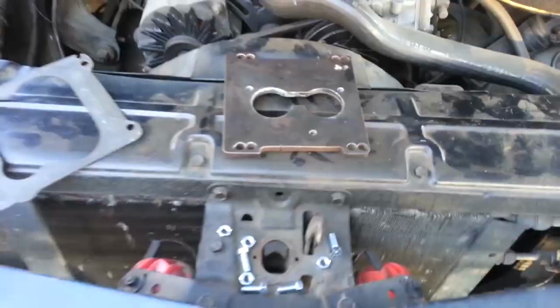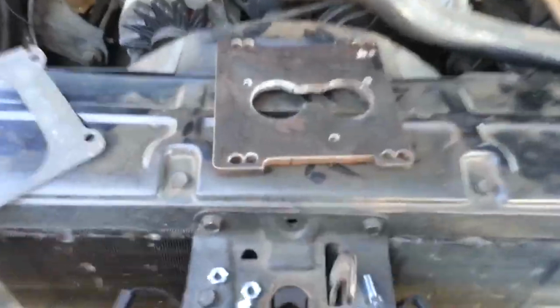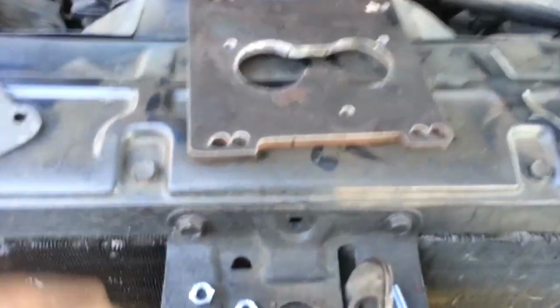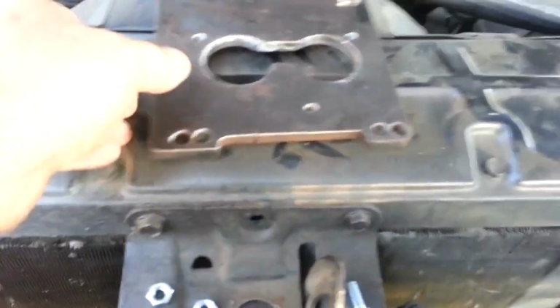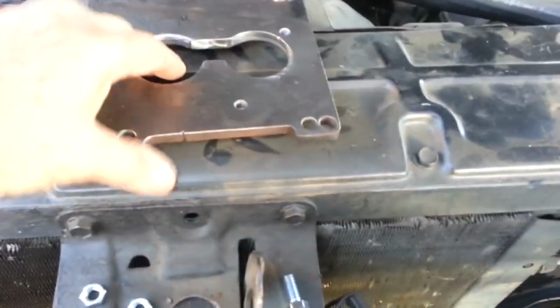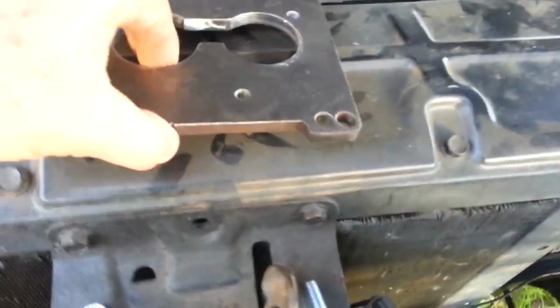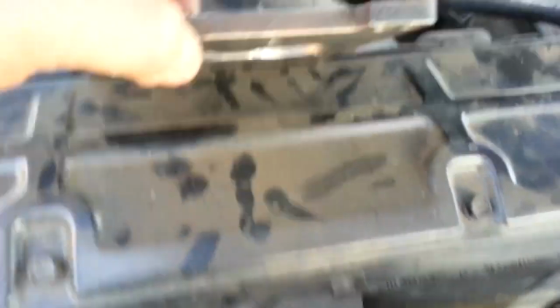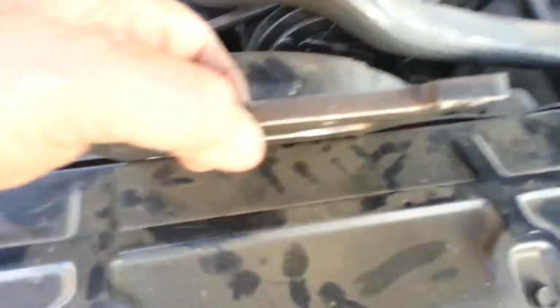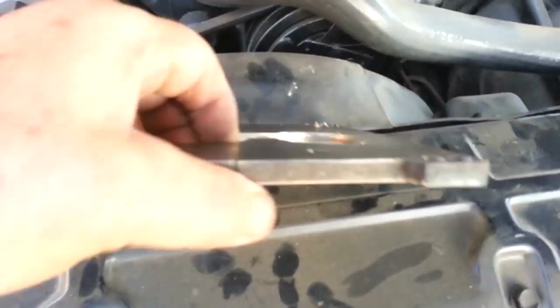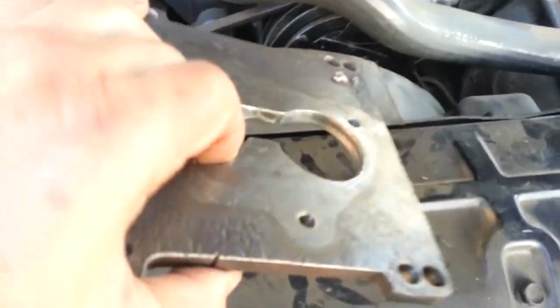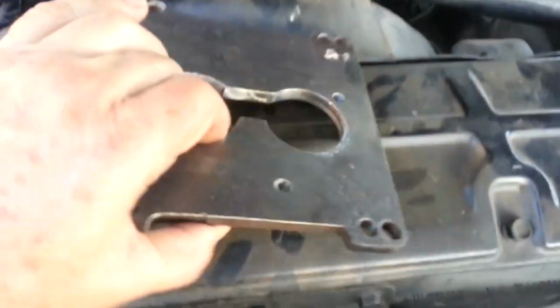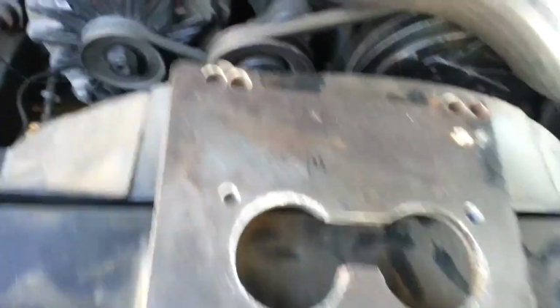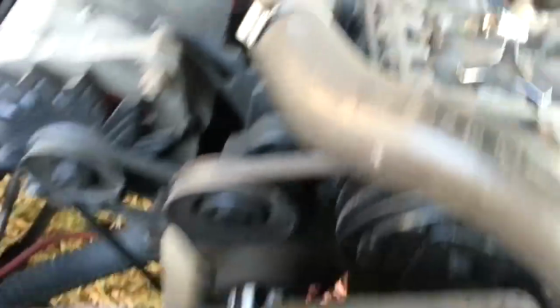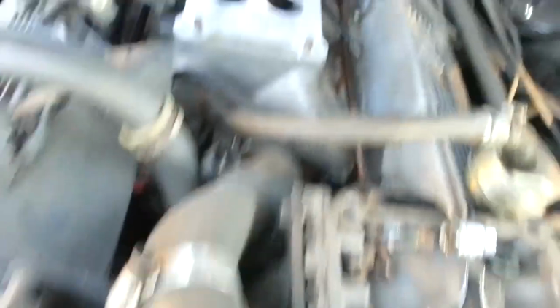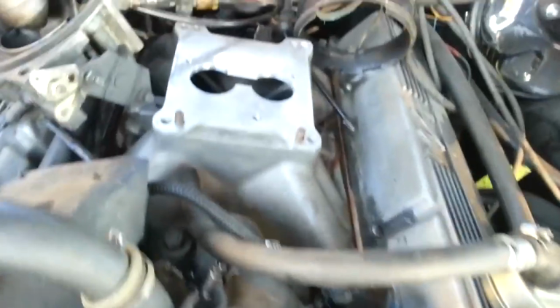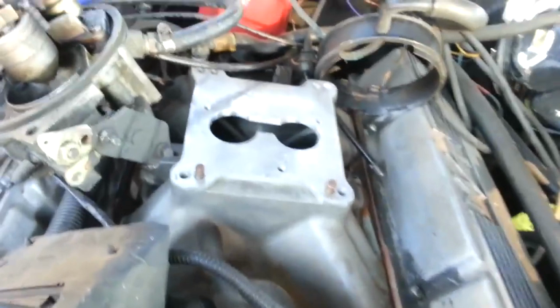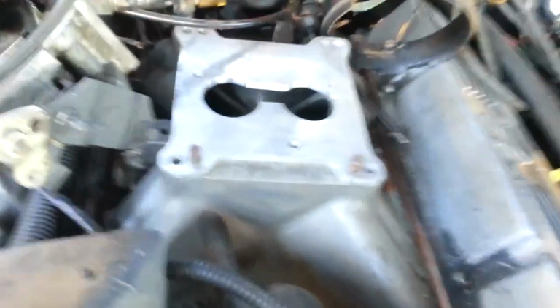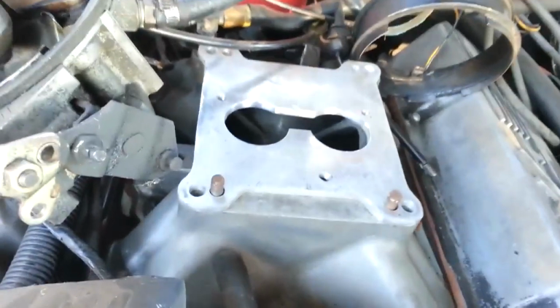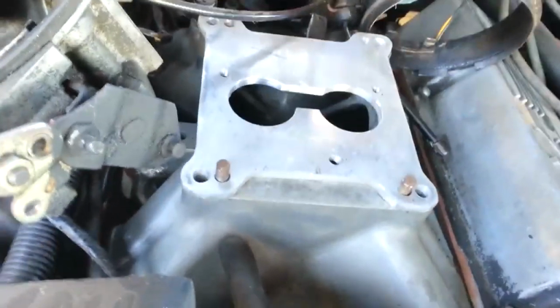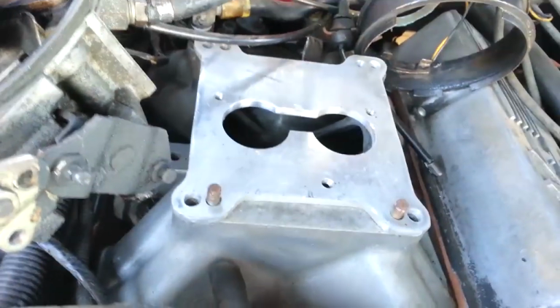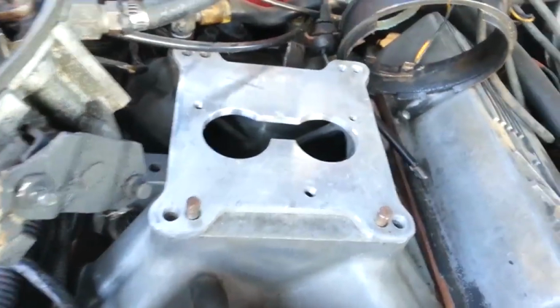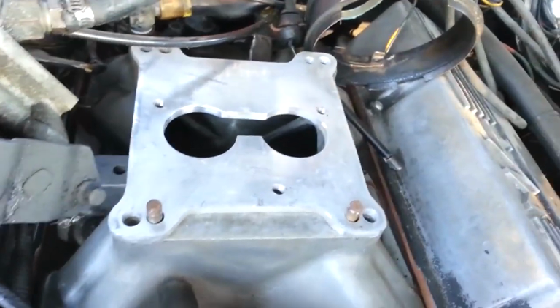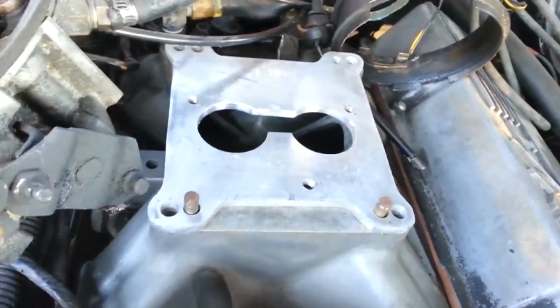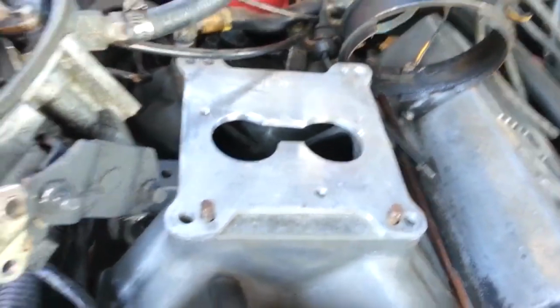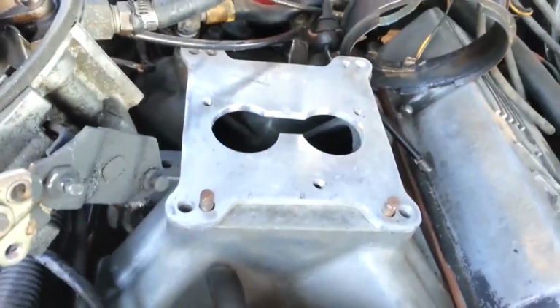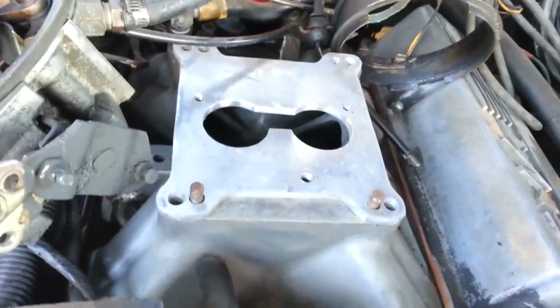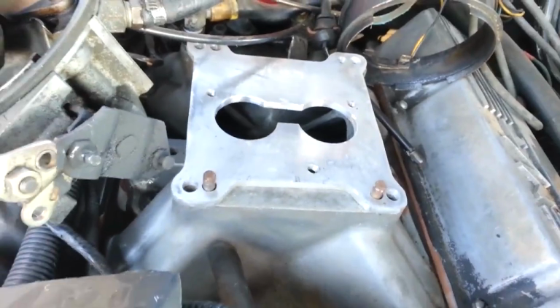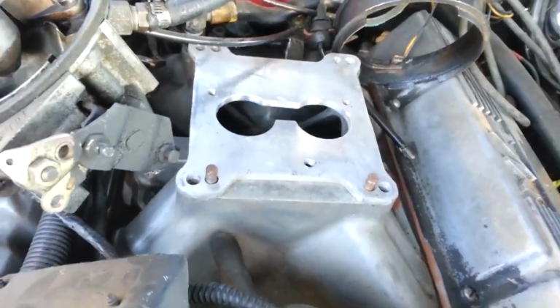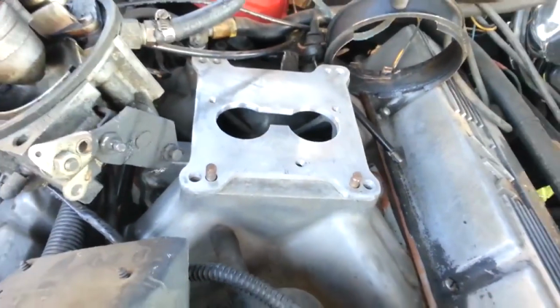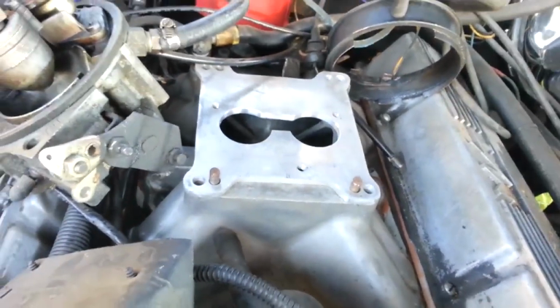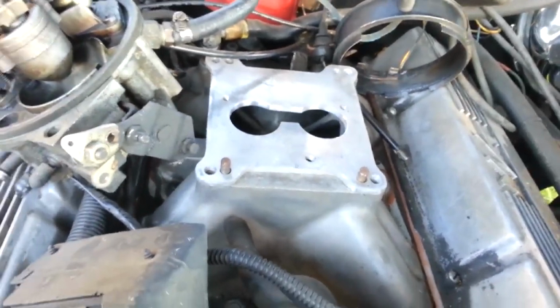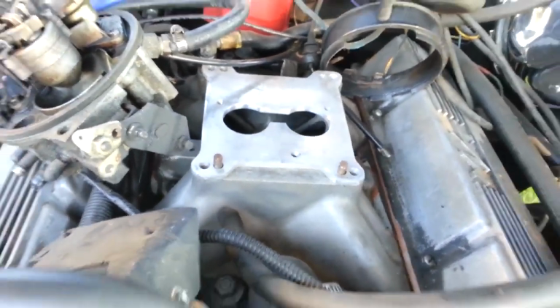This is the original steel plate that I used — it's pretty heavy. So I'm going to put that back on and use this aluminum plate on the engine project that shows how to do throttle body injection.